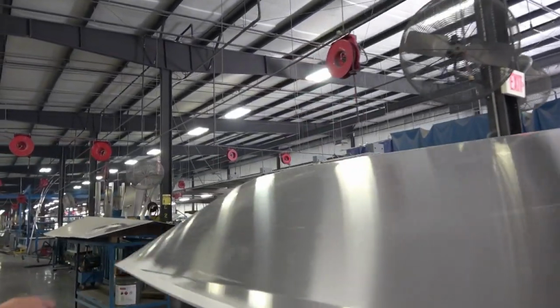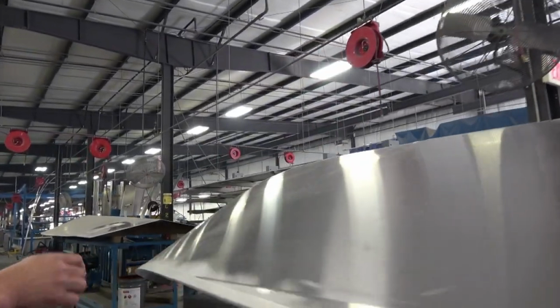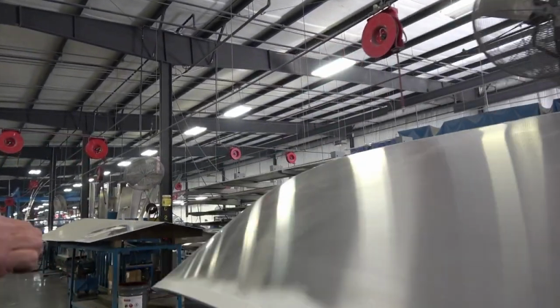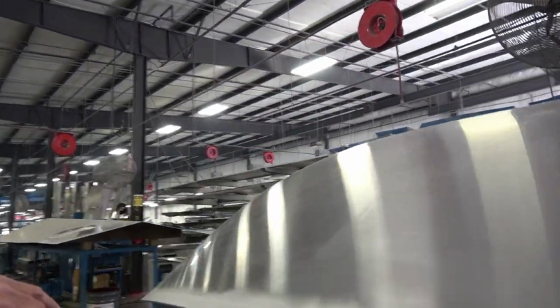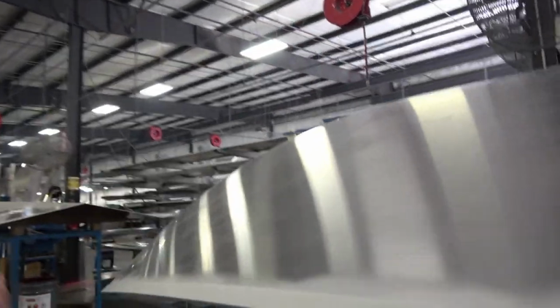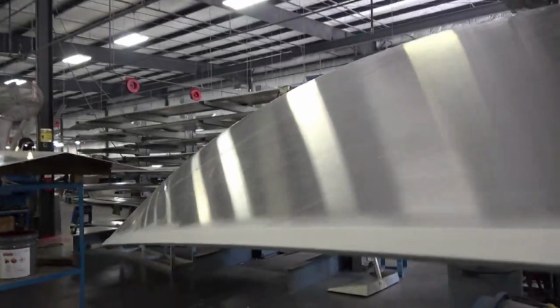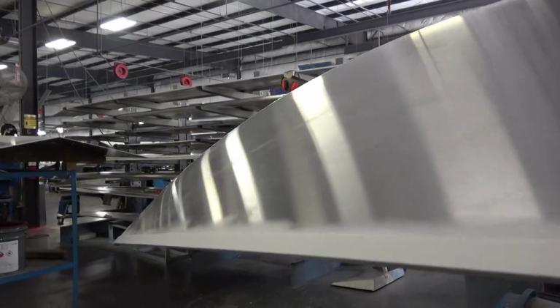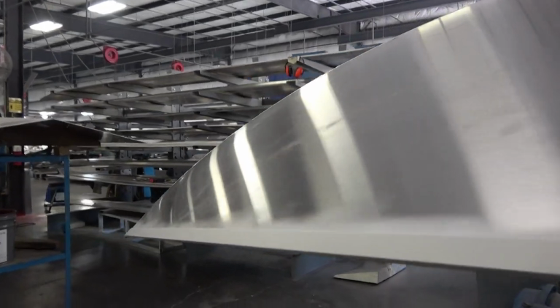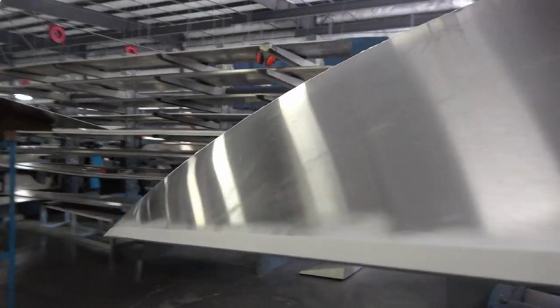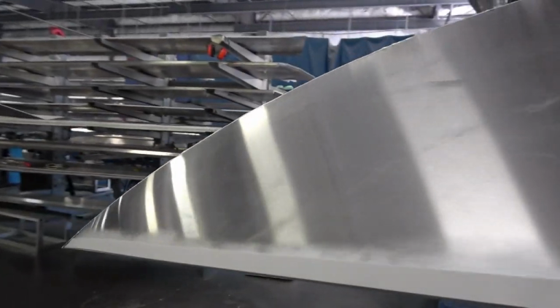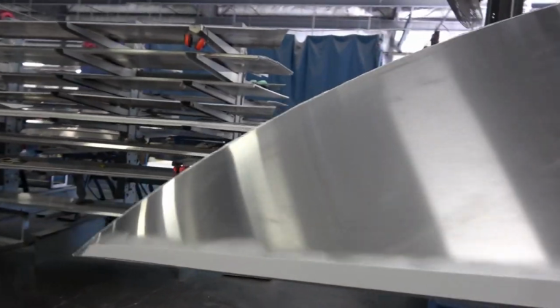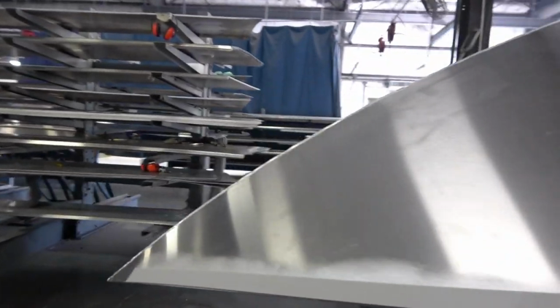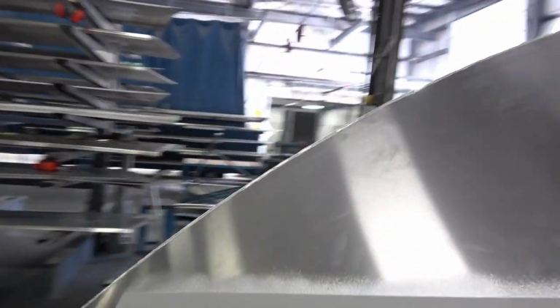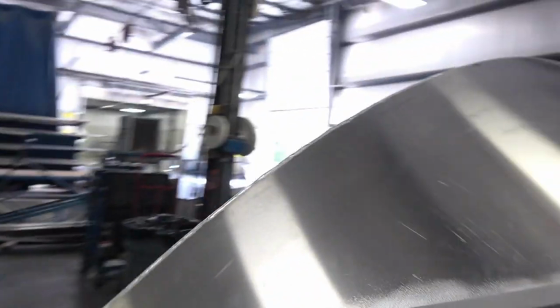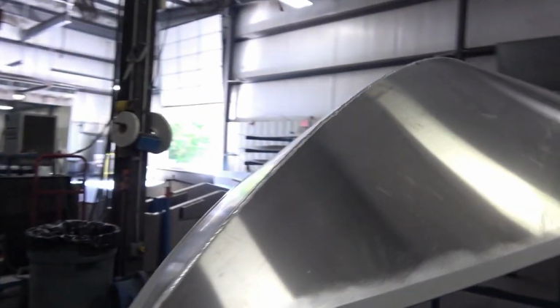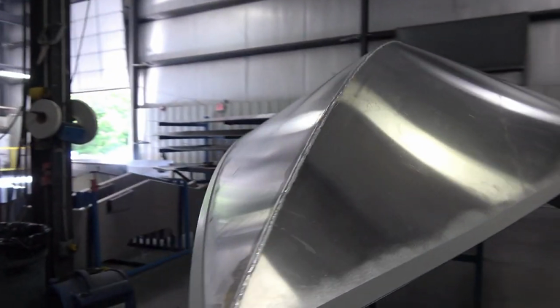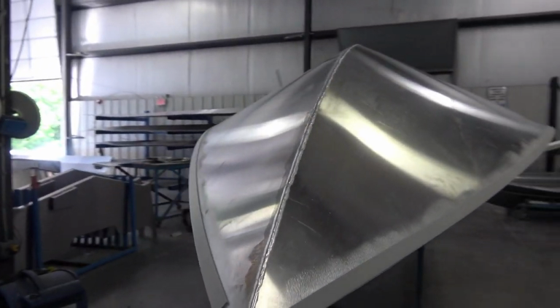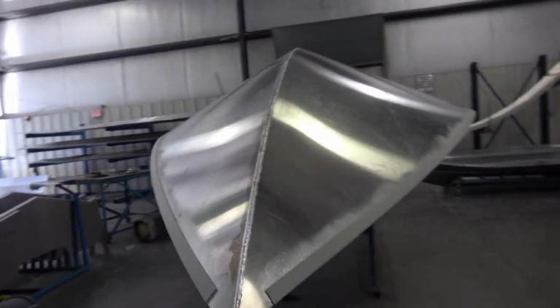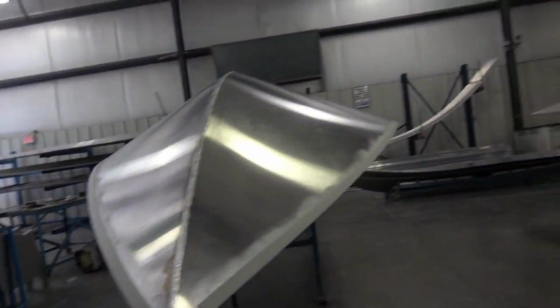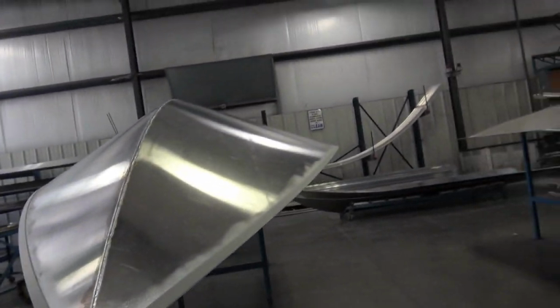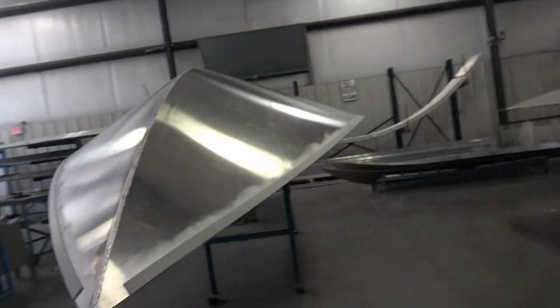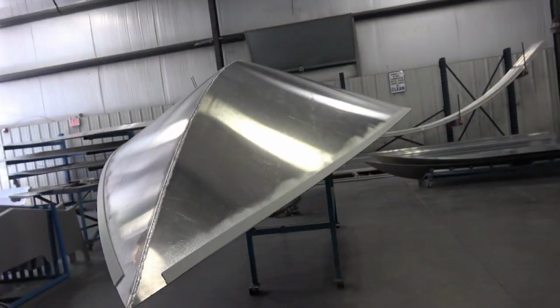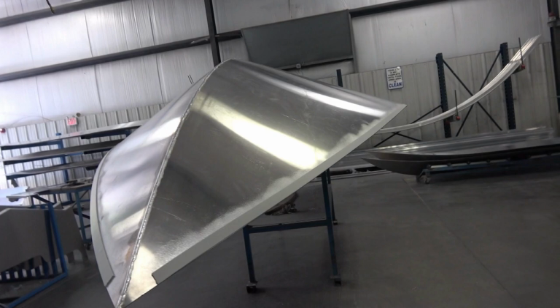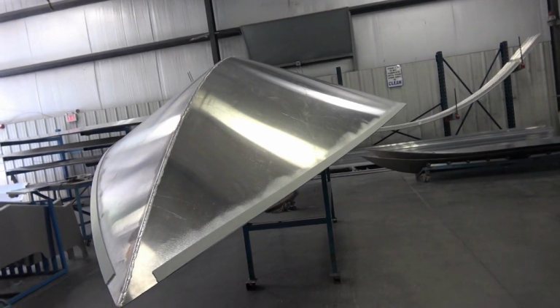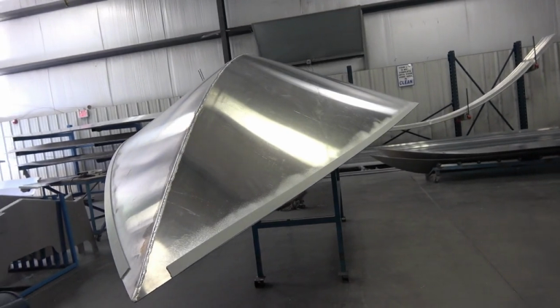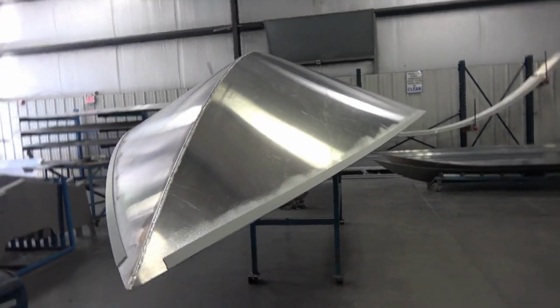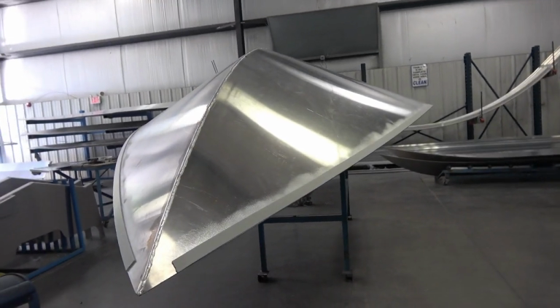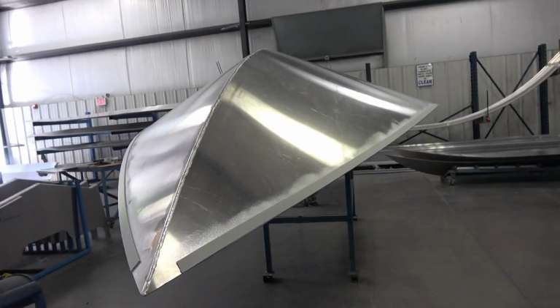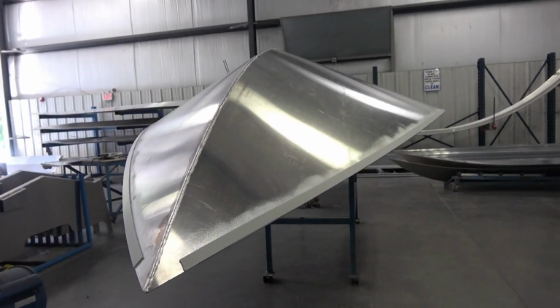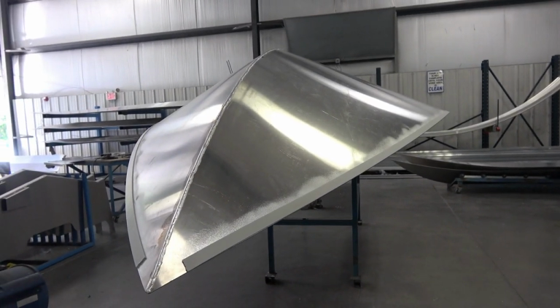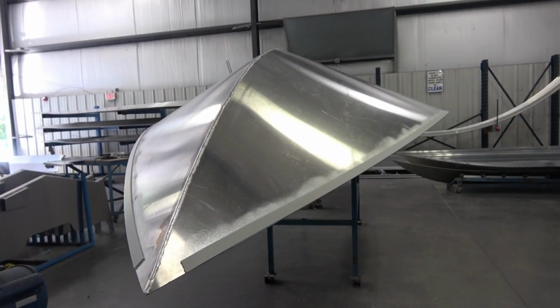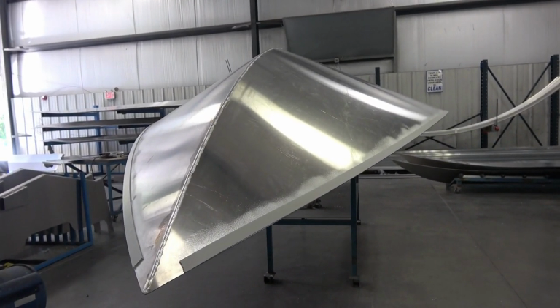We'll actually screw them on, then drill them, and then rivet them. The screws help suck out all the gap, so that after we pull the rivets there are no gaps down through there, and the foam takes up the extra.